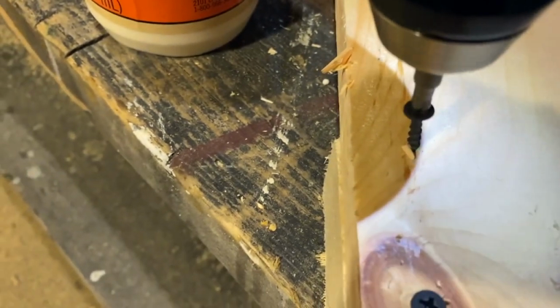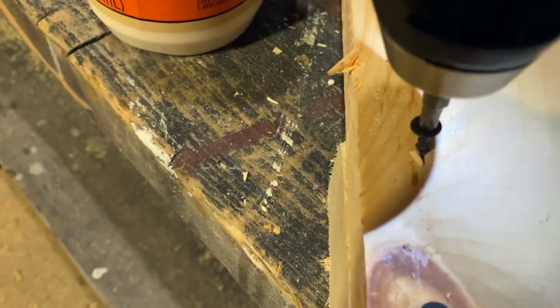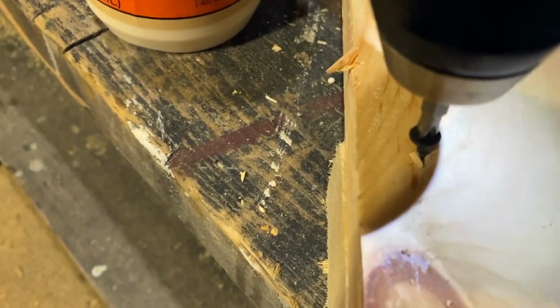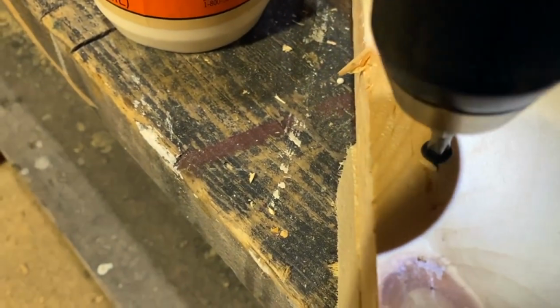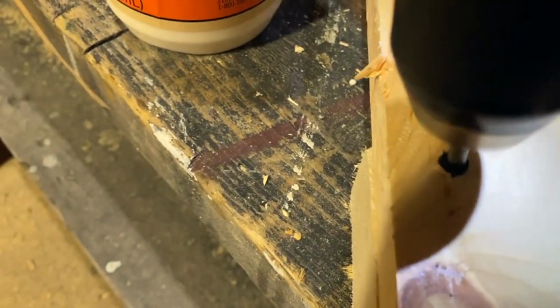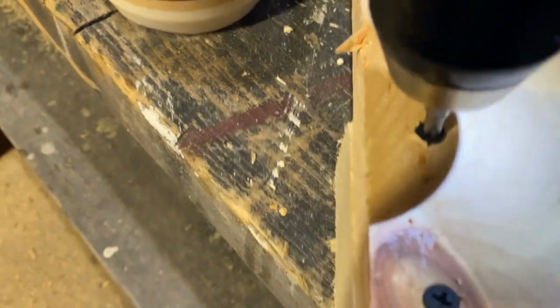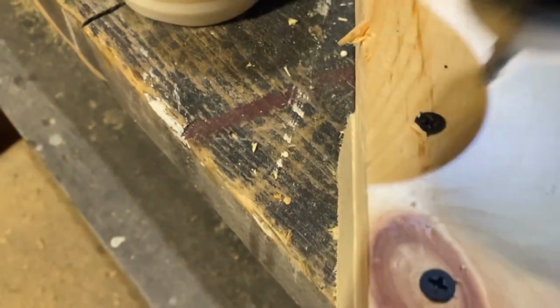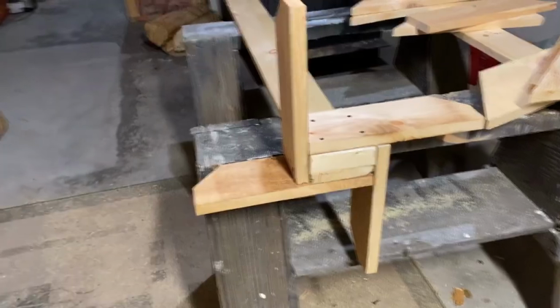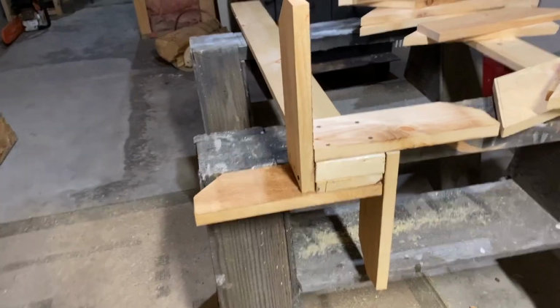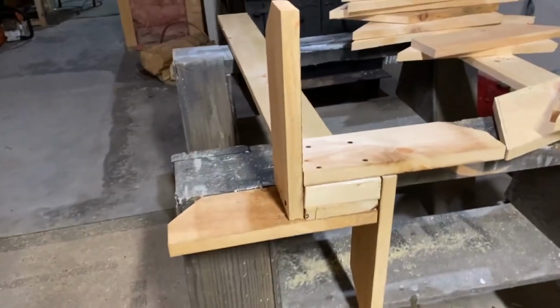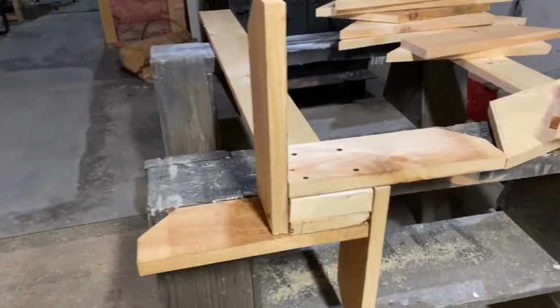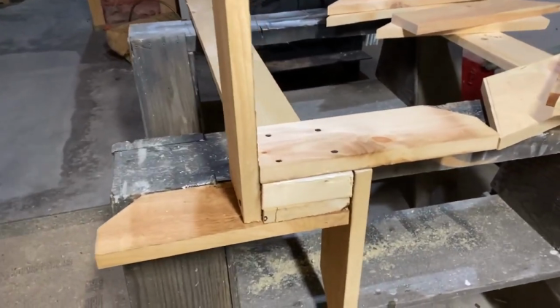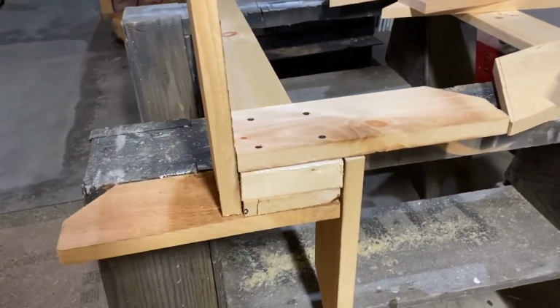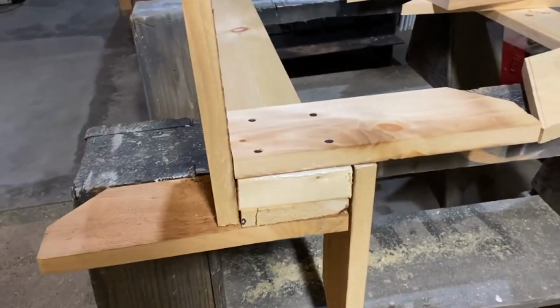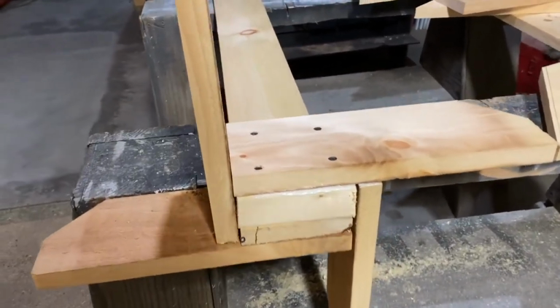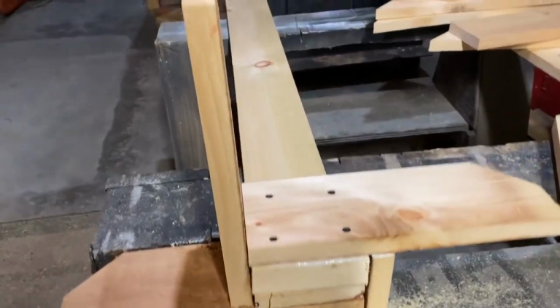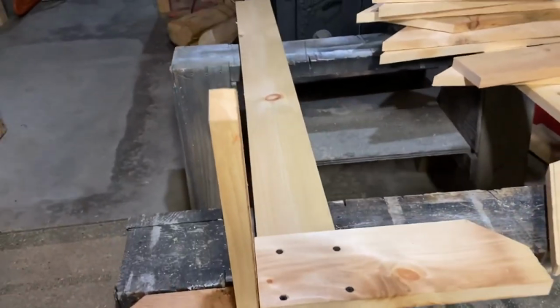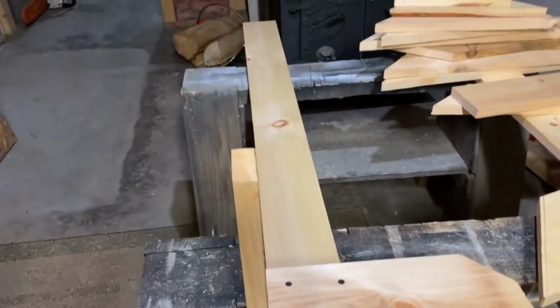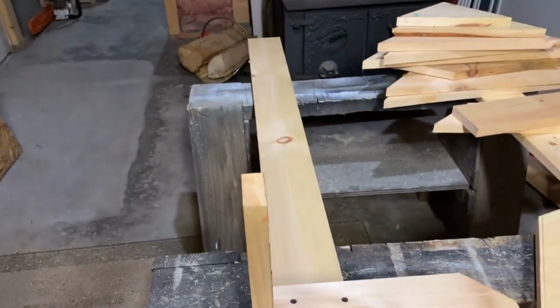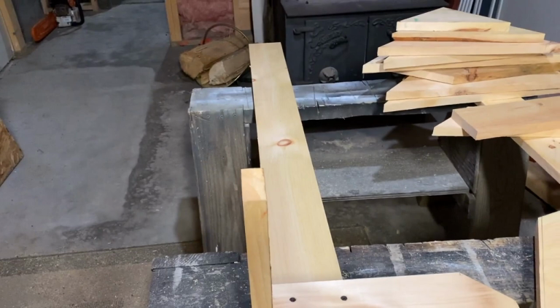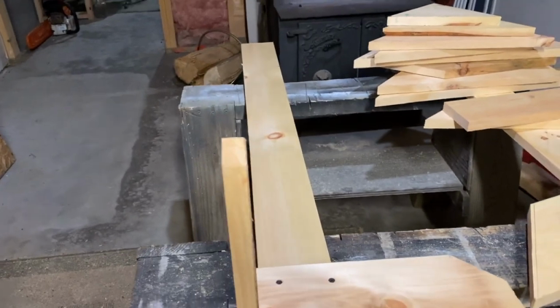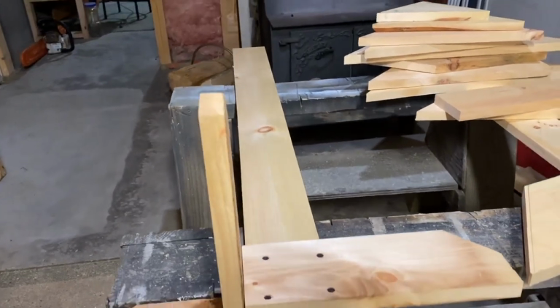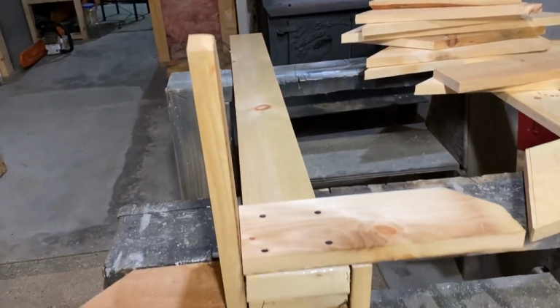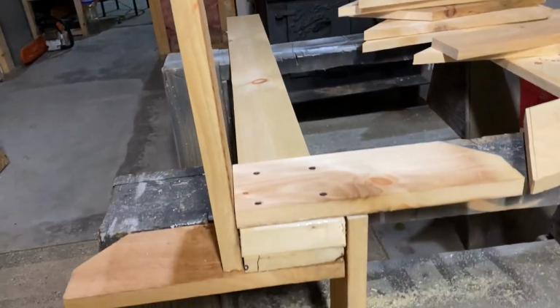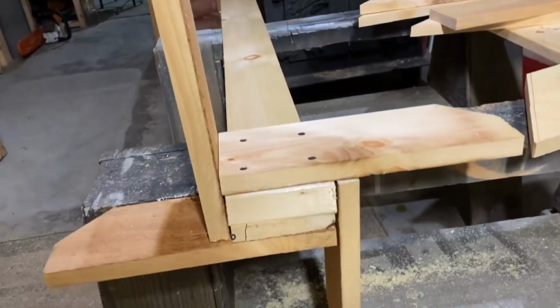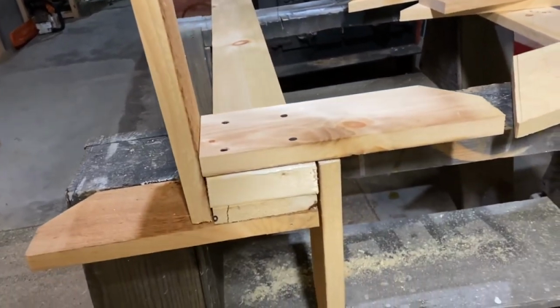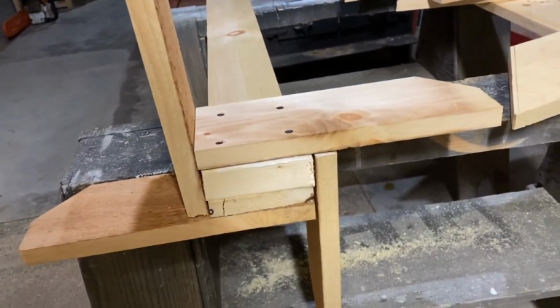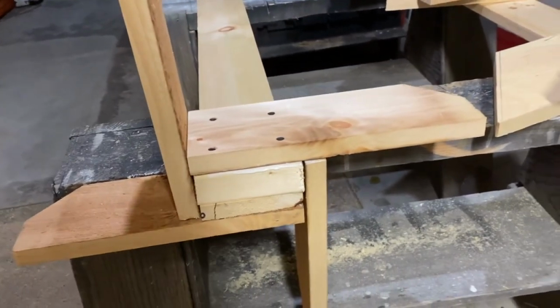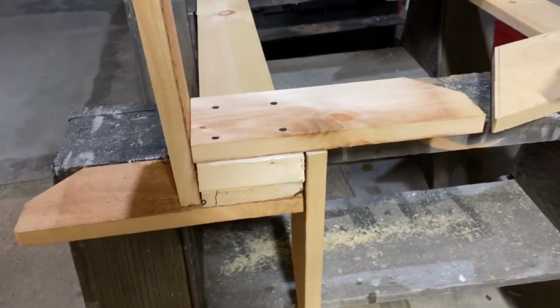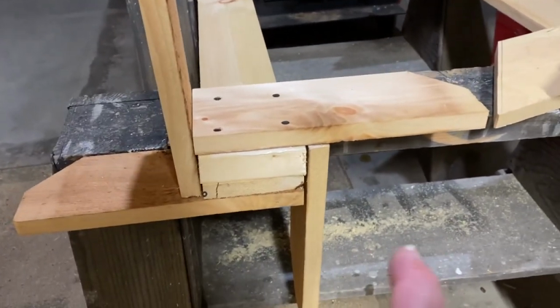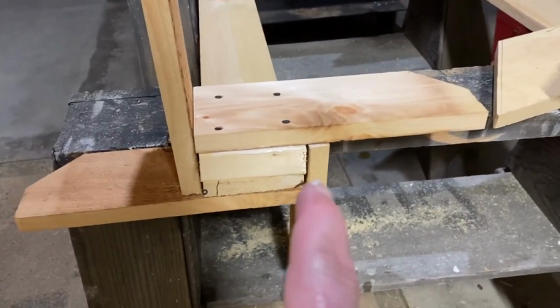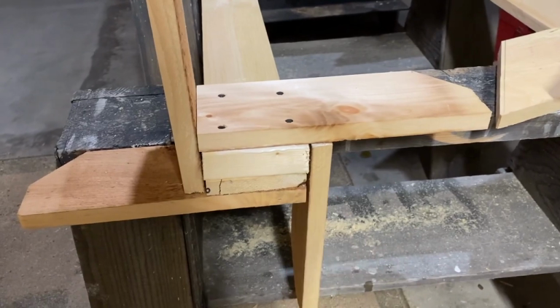I used a little wood glue on all of my pieces and then screwed them down with regular drywall screws — that's what I always use. I use Gorilla Glue wood glue and that stuff is great.